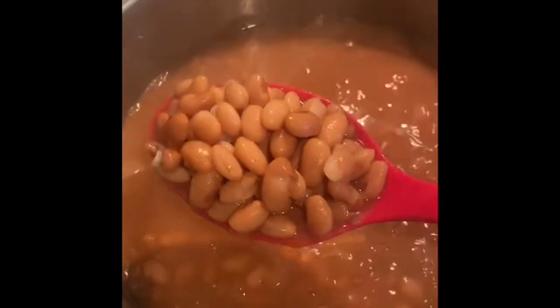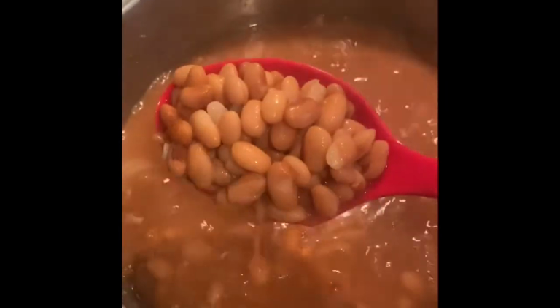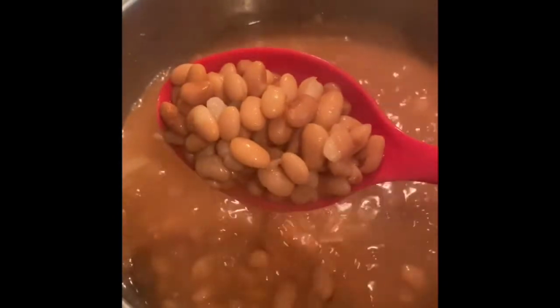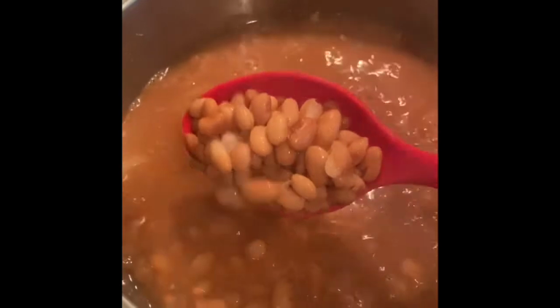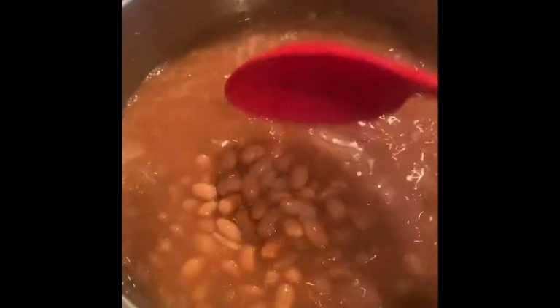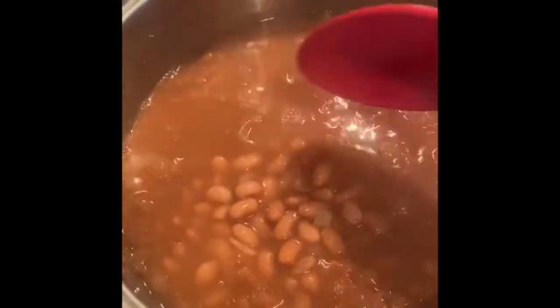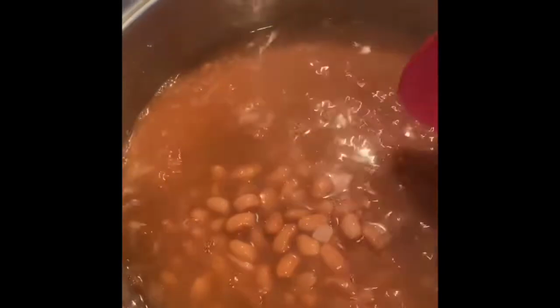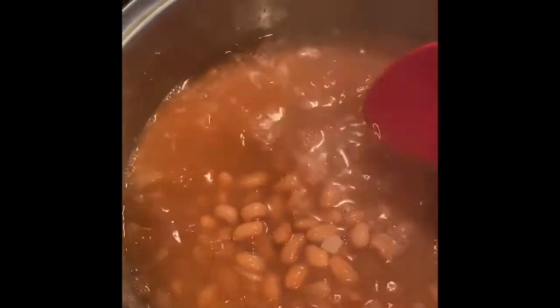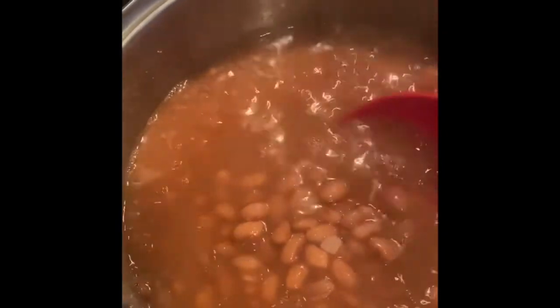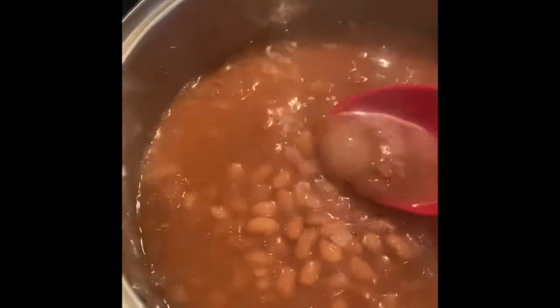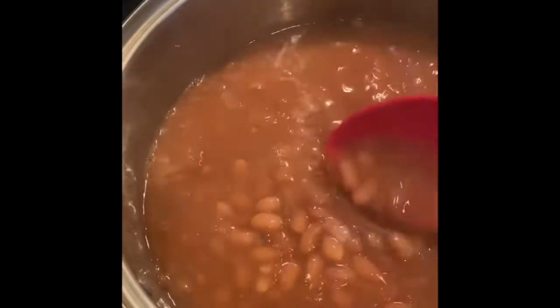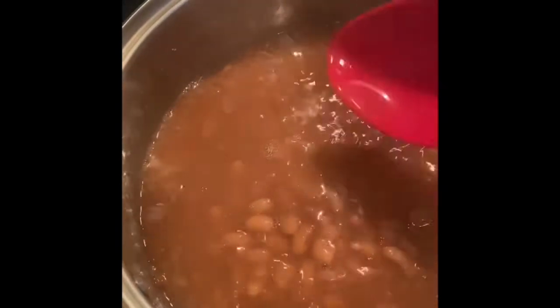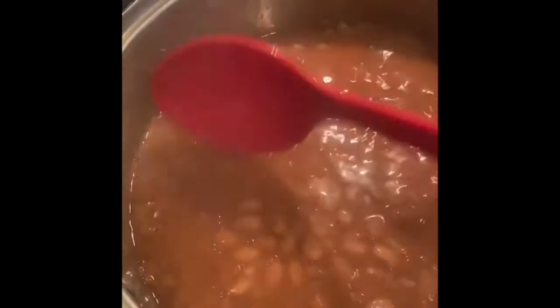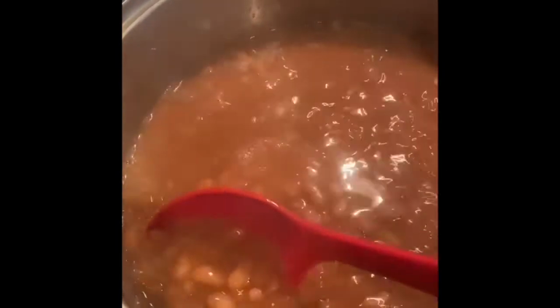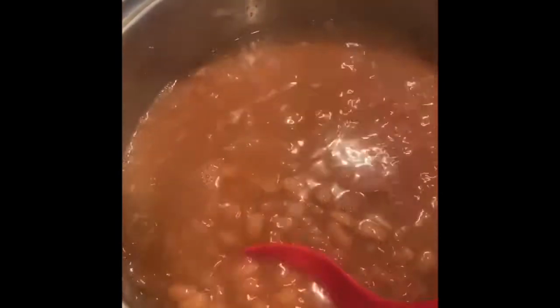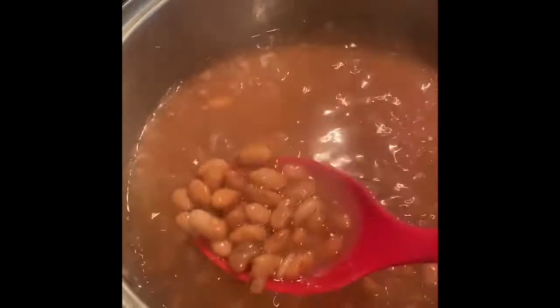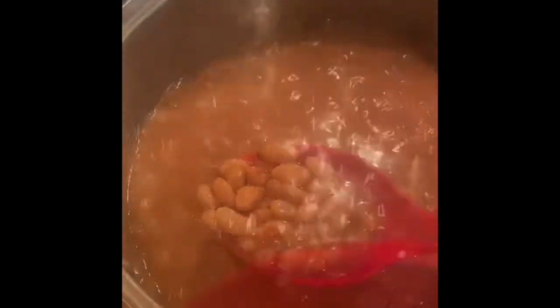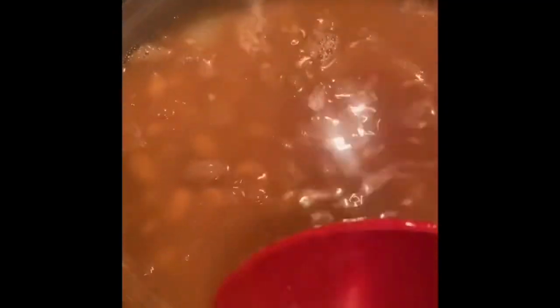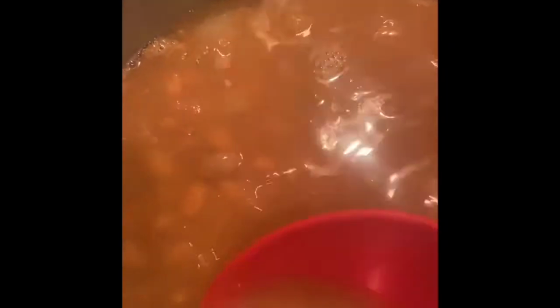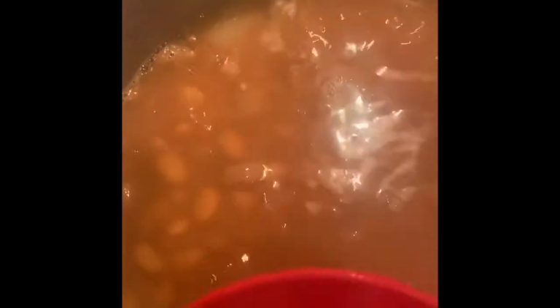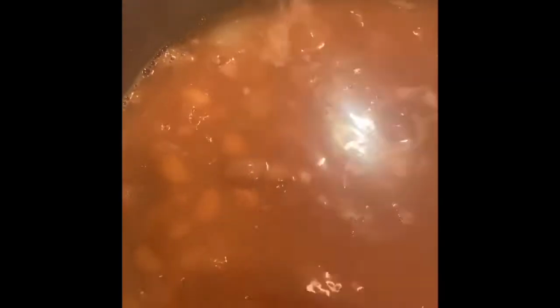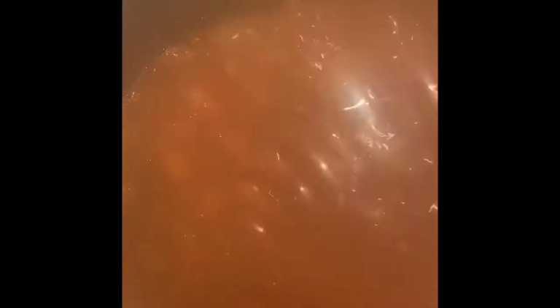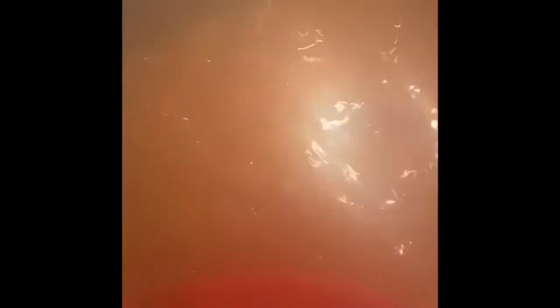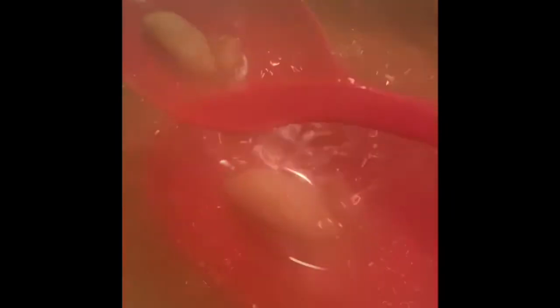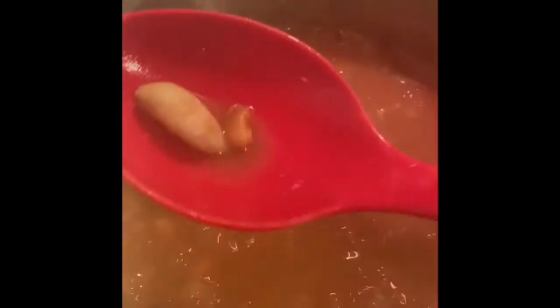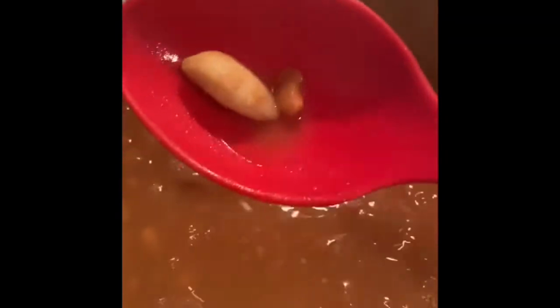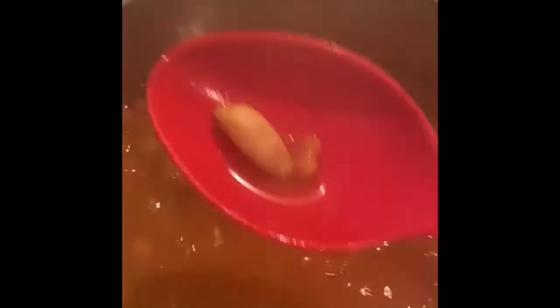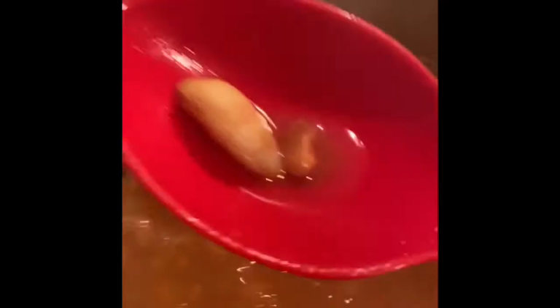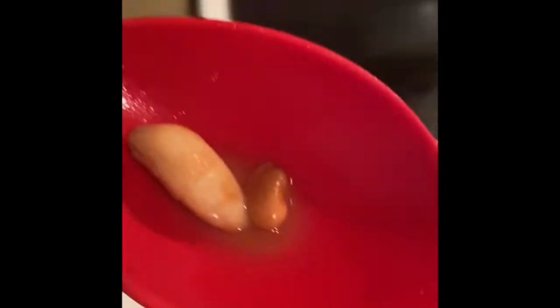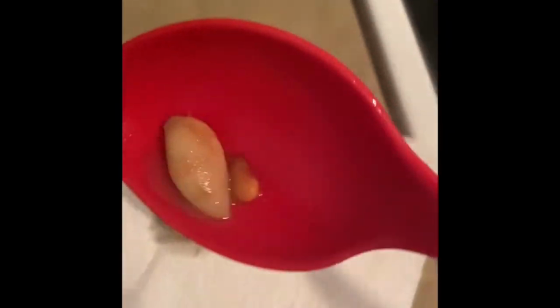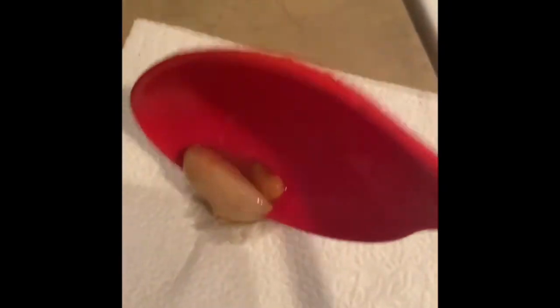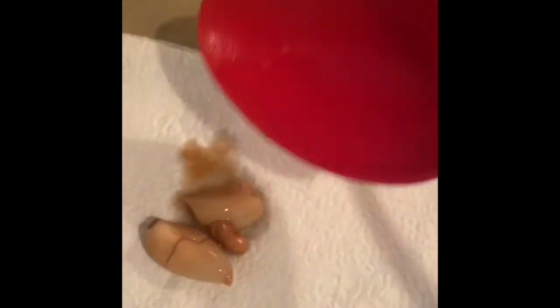Here's about 30 minutes later — the beans look like they're cooked. I do recommend you check your beans and taste them to make sure they're nice and soft. I like to take out the garlic cloves, so if you don't like garlic, go ahead and take them out. This is just for the taste.